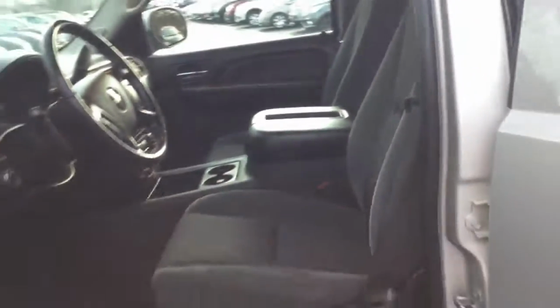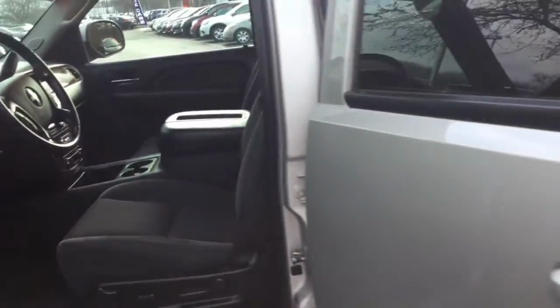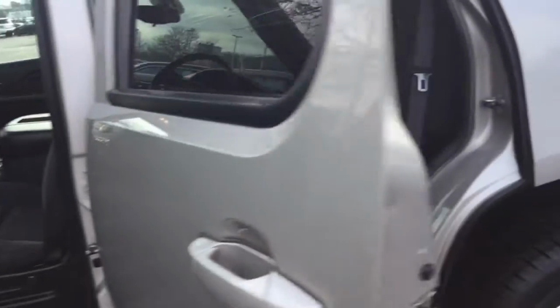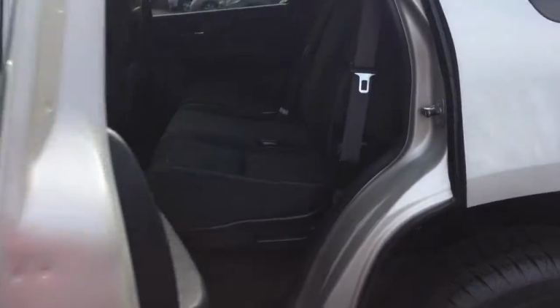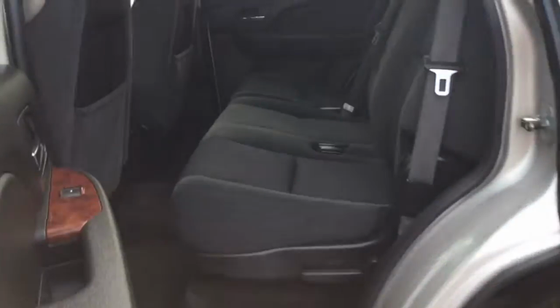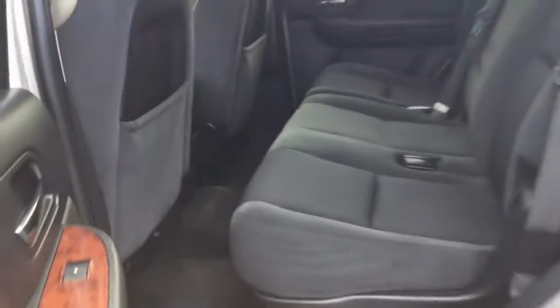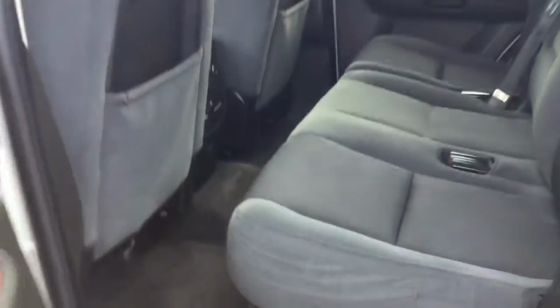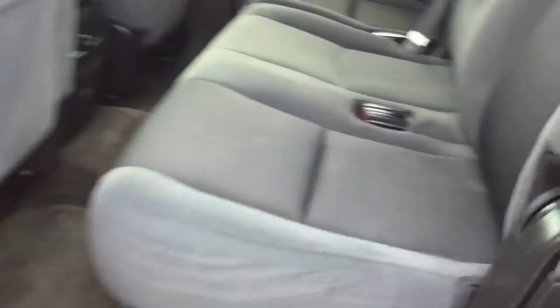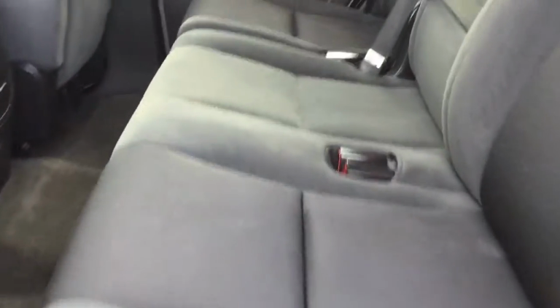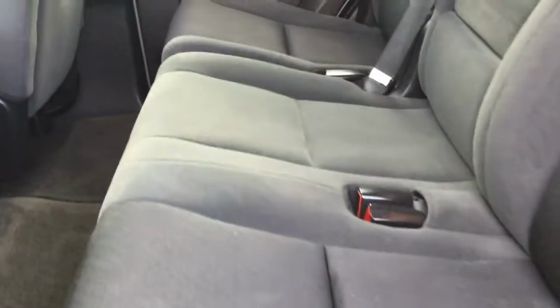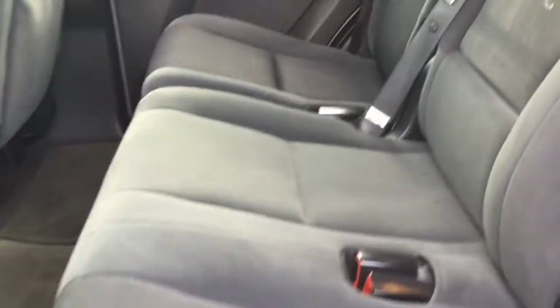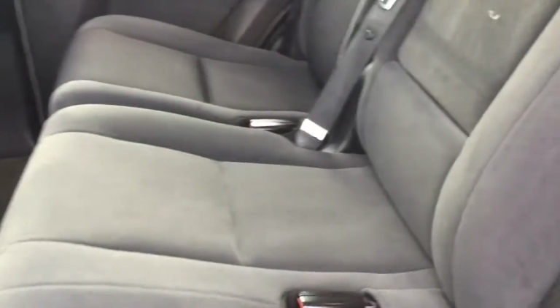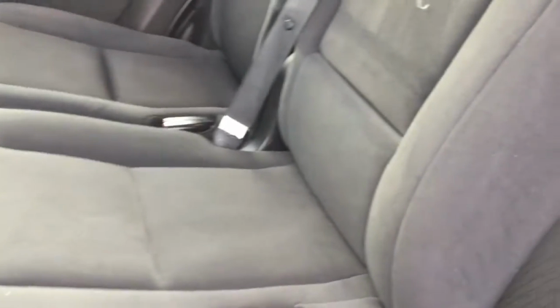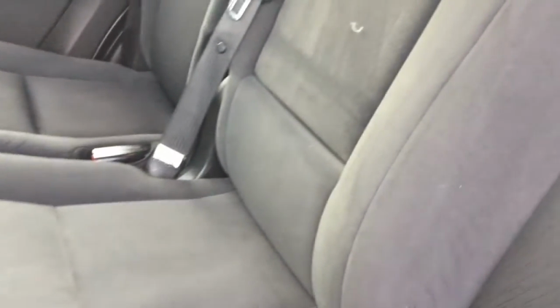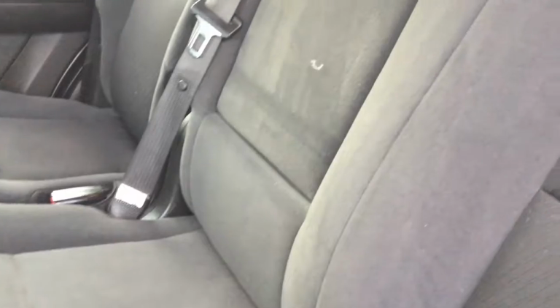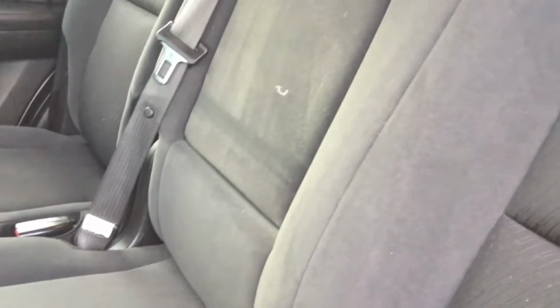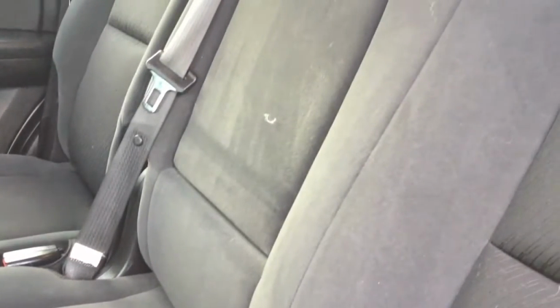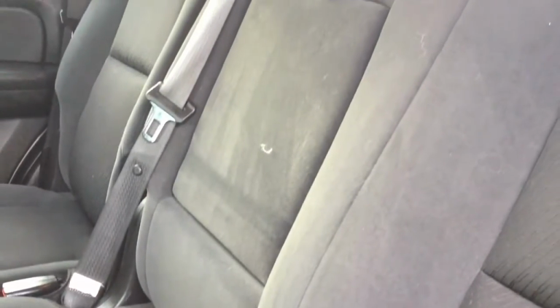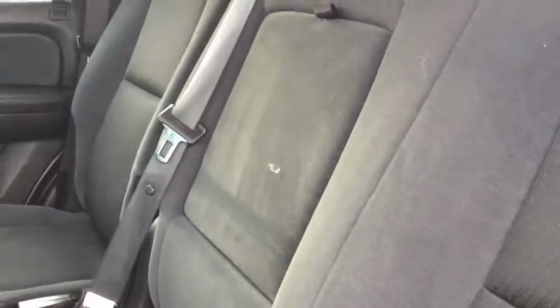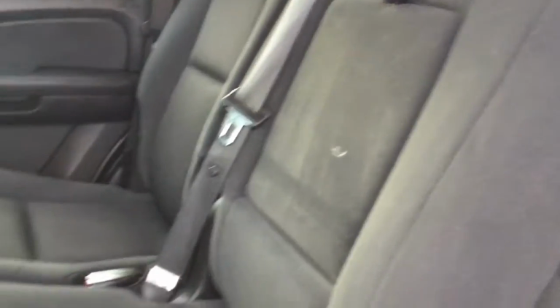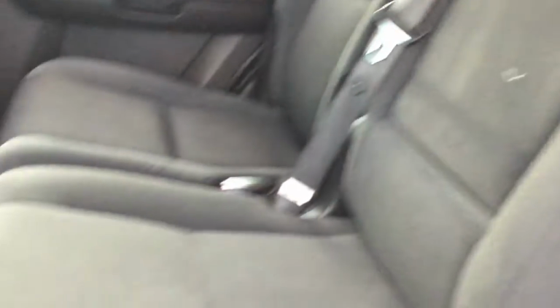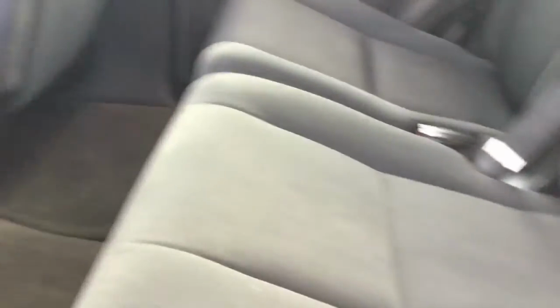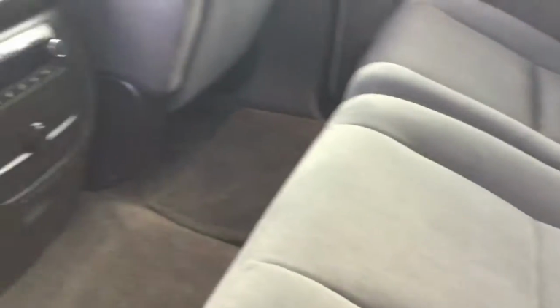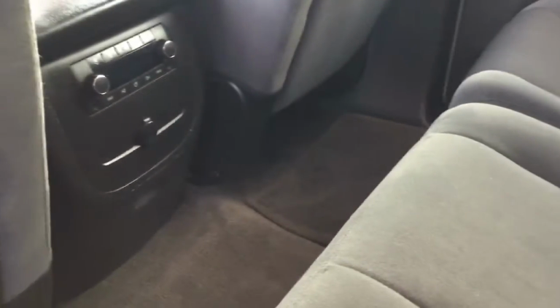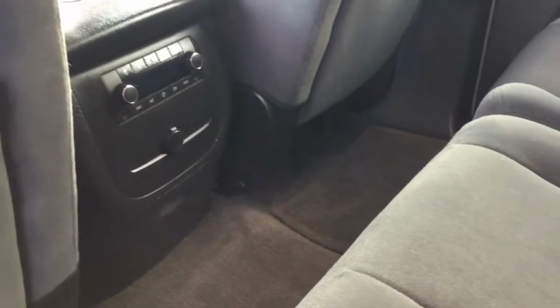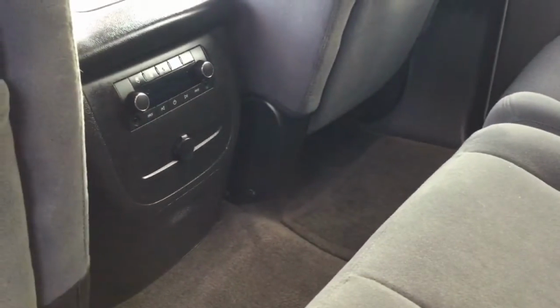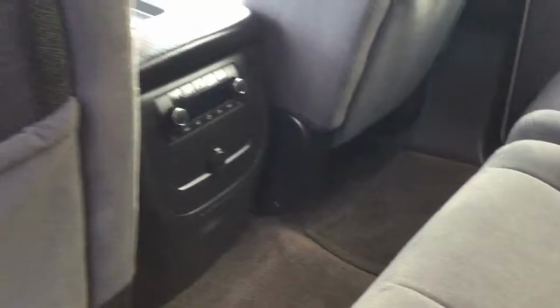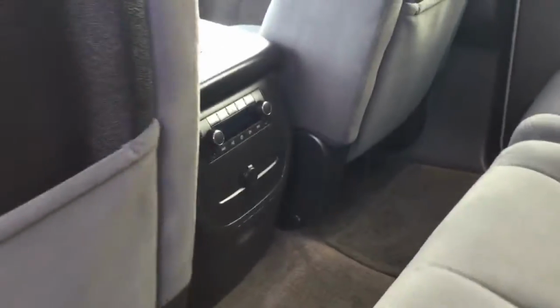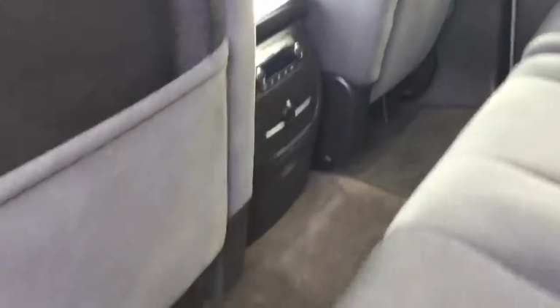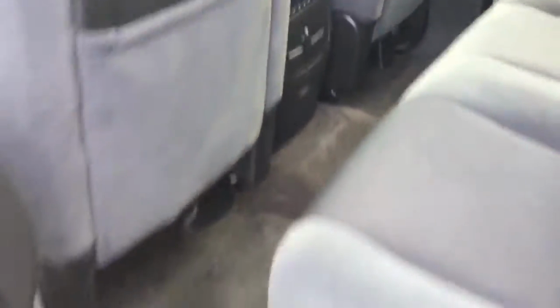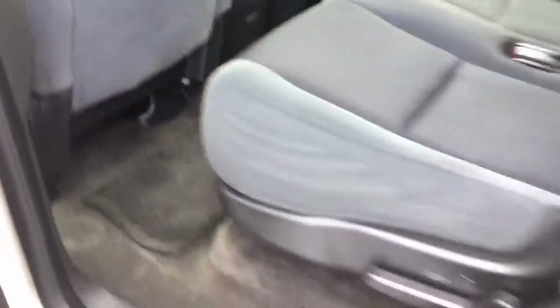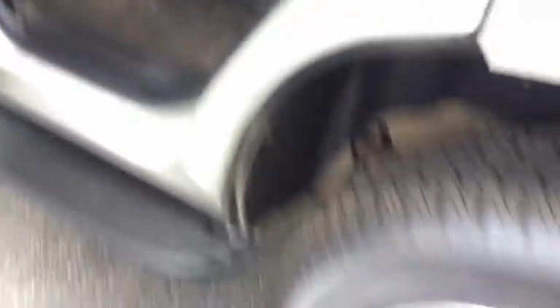Your second and third rows are super spacious. They also really showcase the premium cloth interior that's been held in really great condition. You also get an expanded center console with some additional air controls for your second row and an additional AUX input.